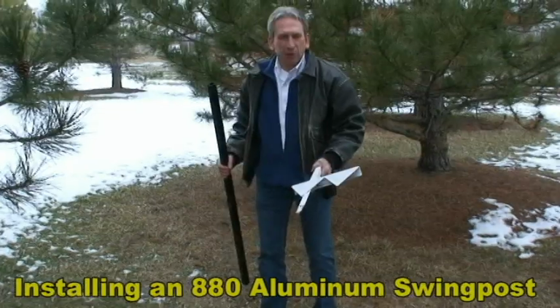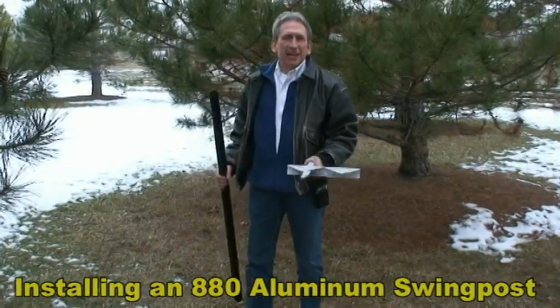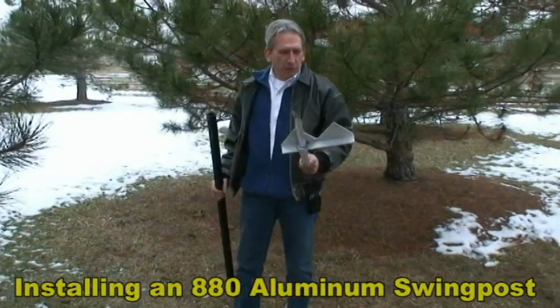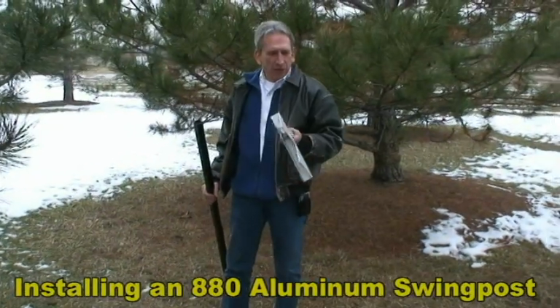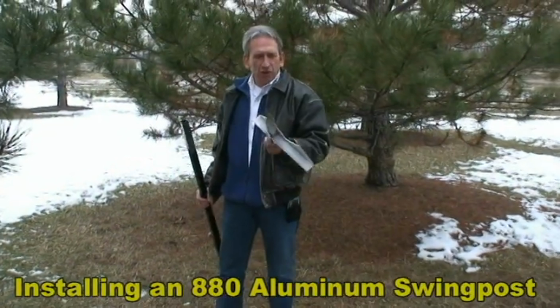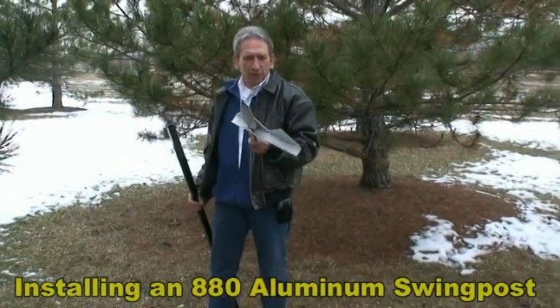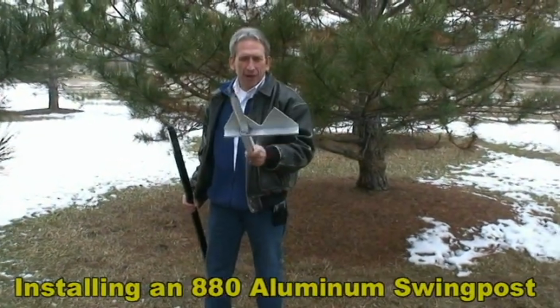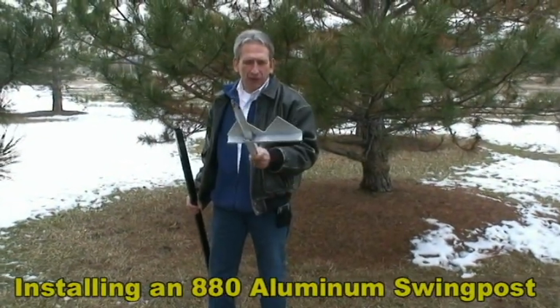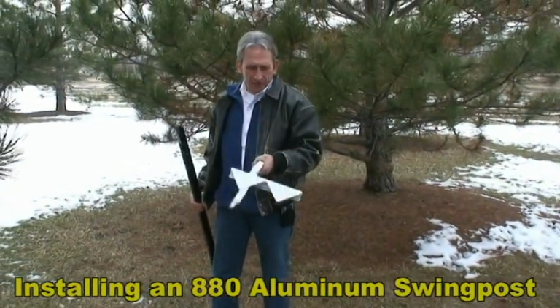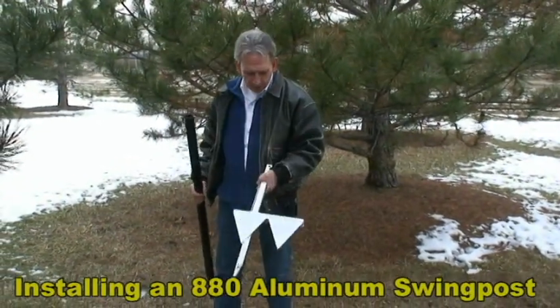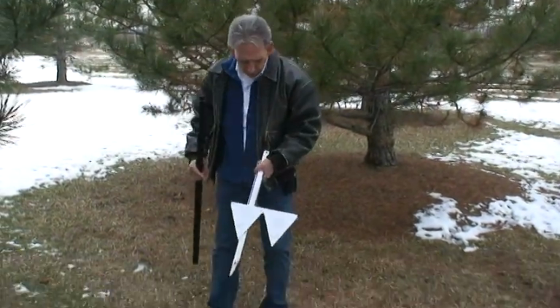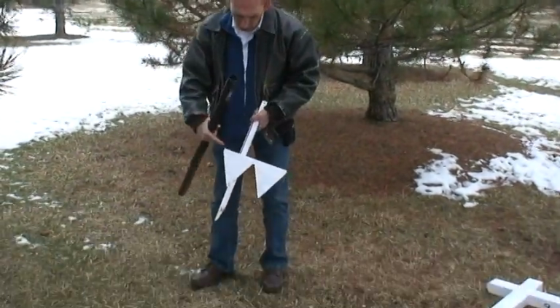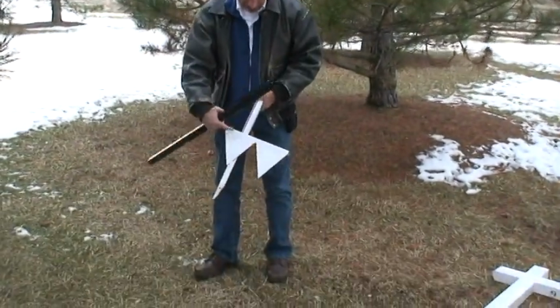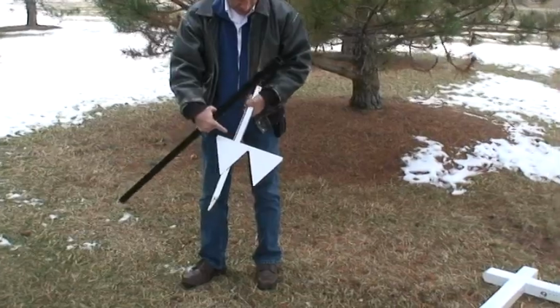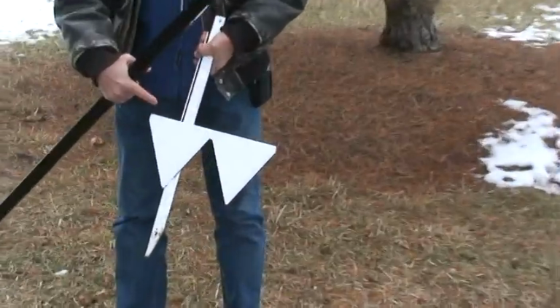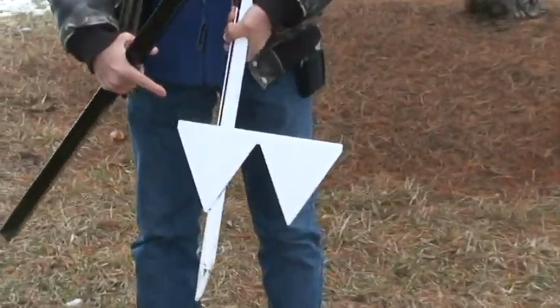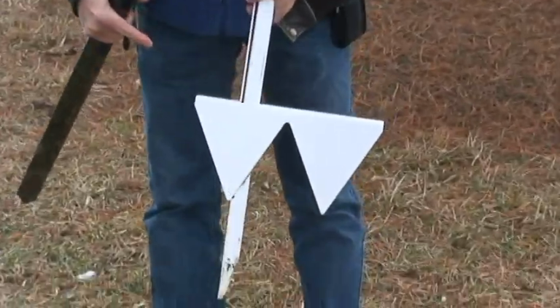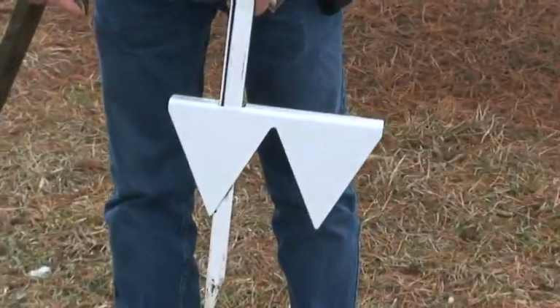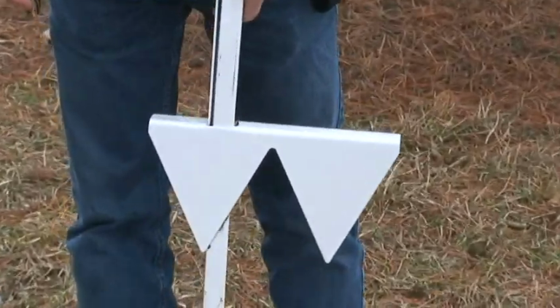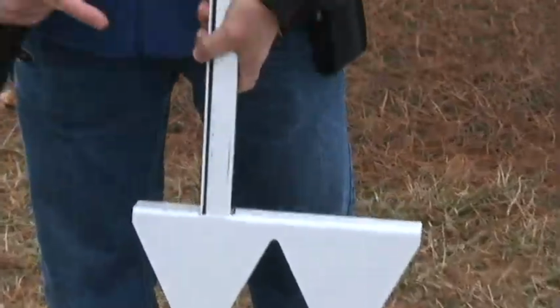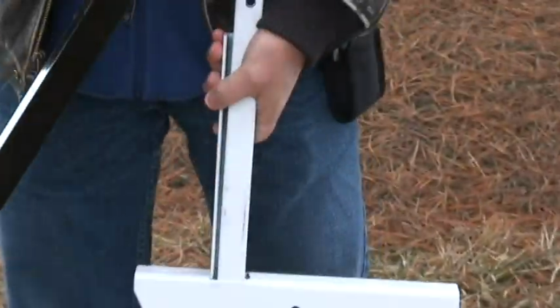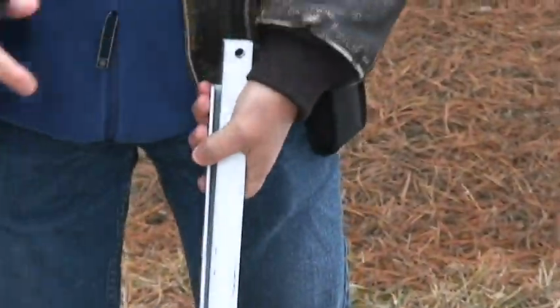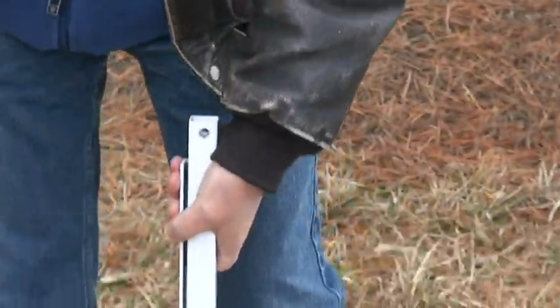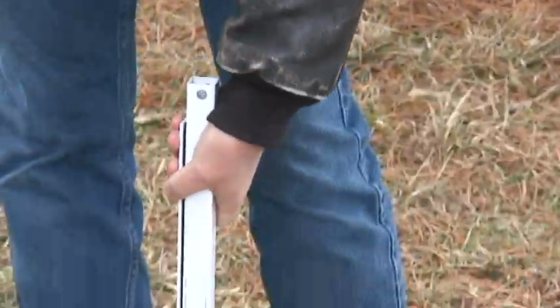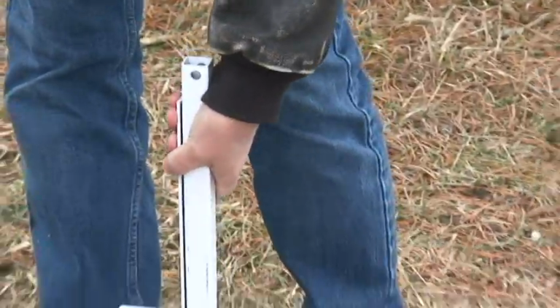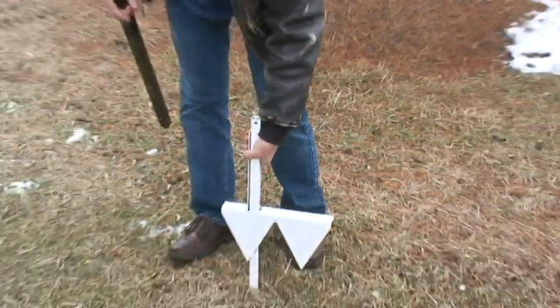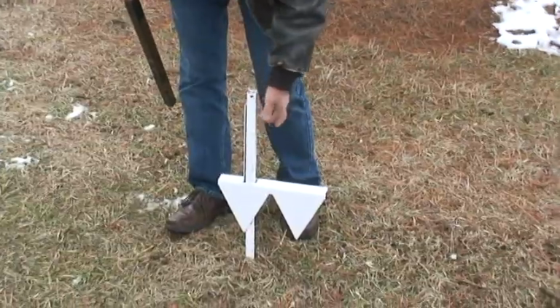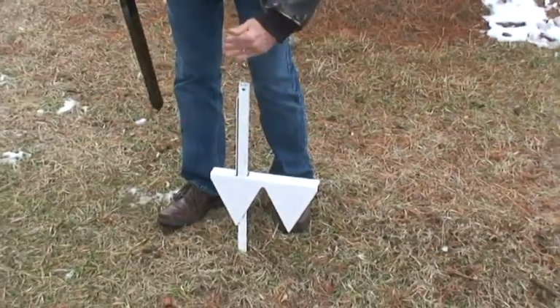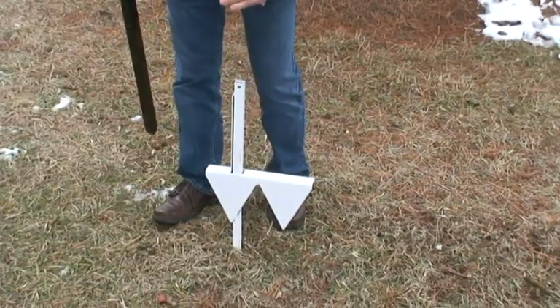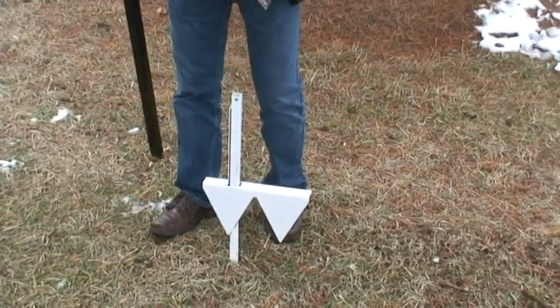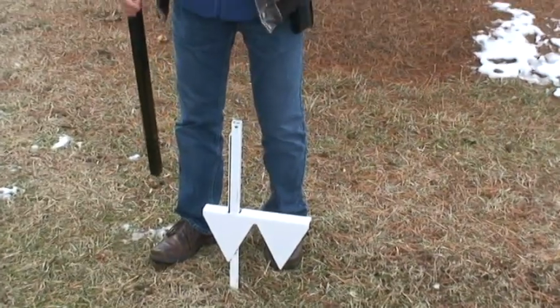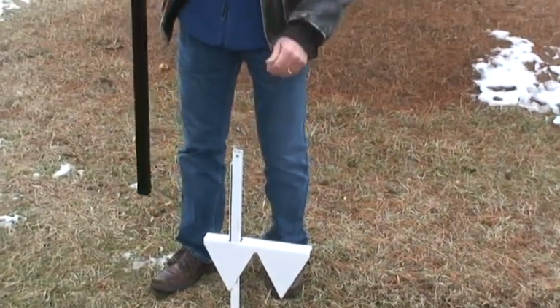To put an 880 in the ground, you're going to start off with a ground anchor like this. If you notice, it's got gussets. You want to make sure that the gussets are parallel with the sign, because that way when the wind blows, it's not going to blow your sign over.